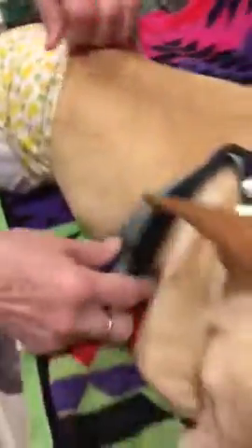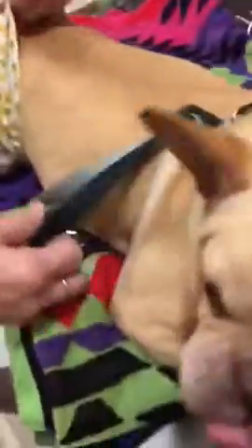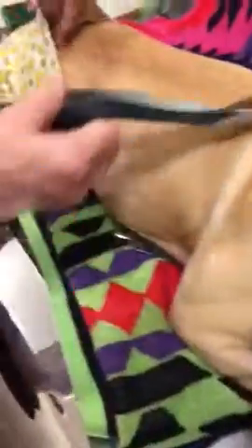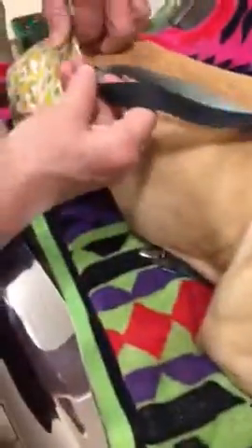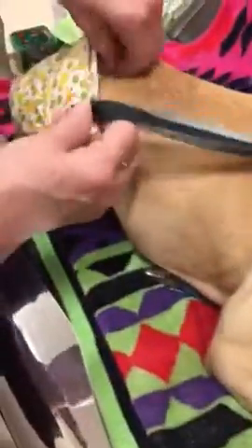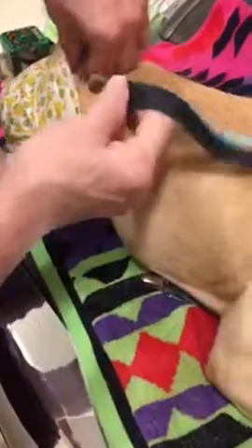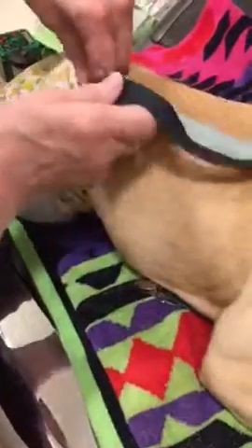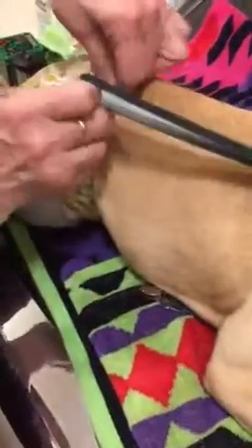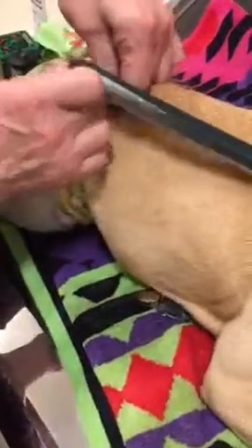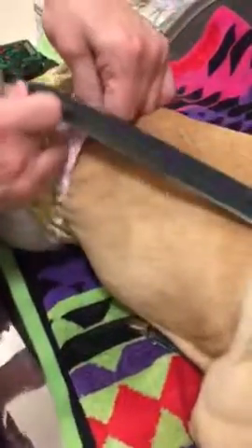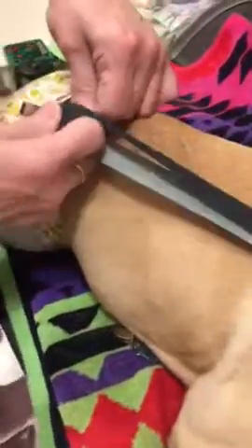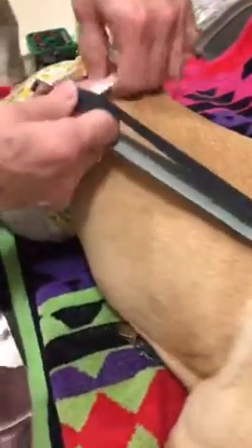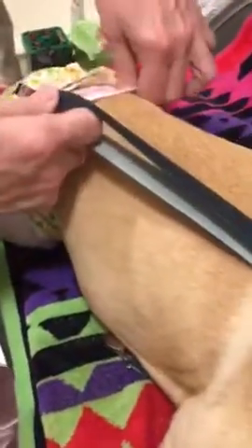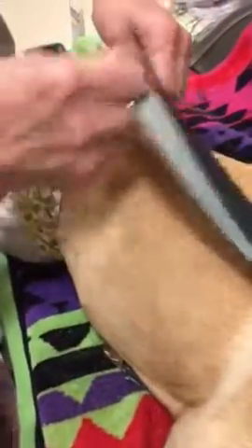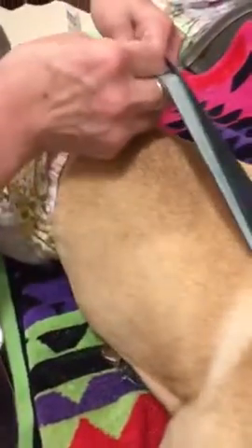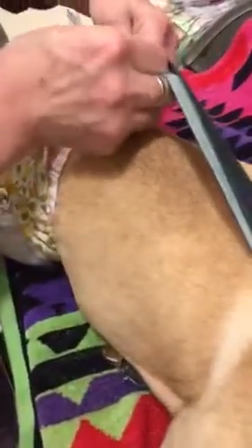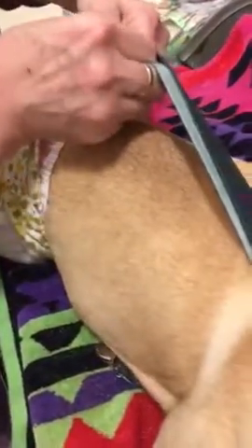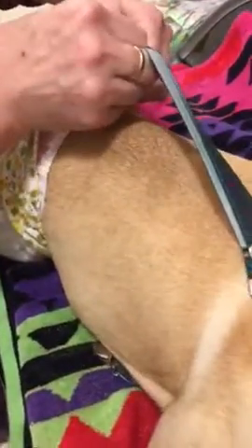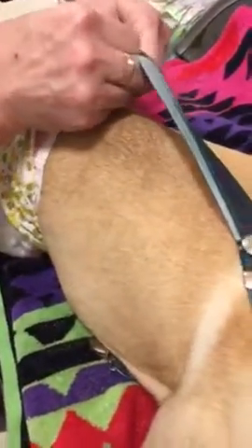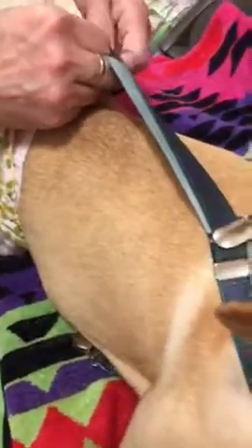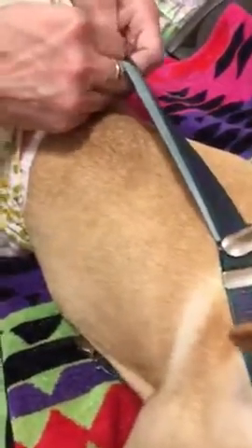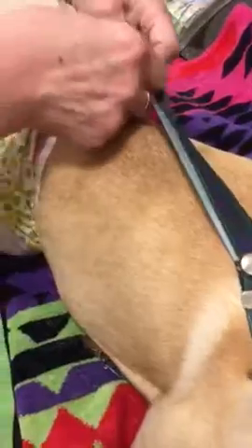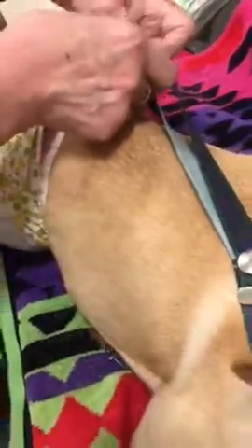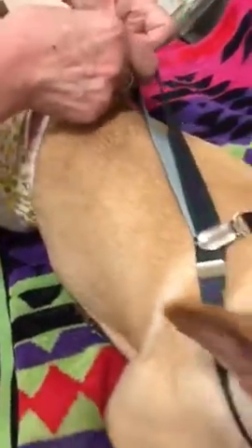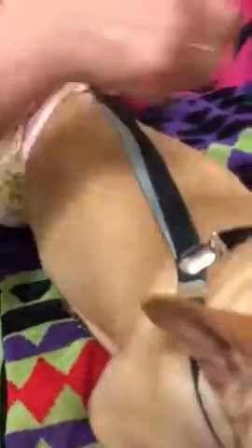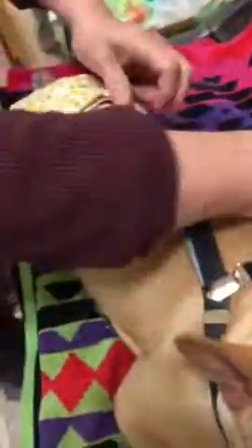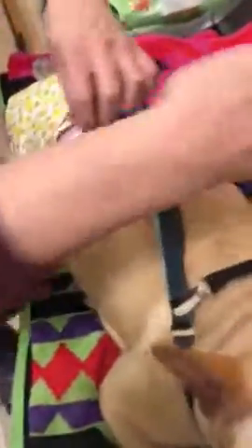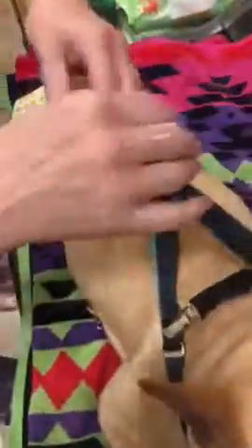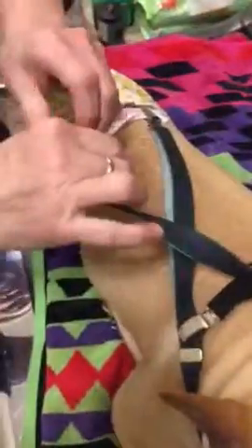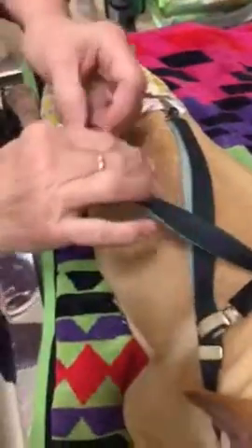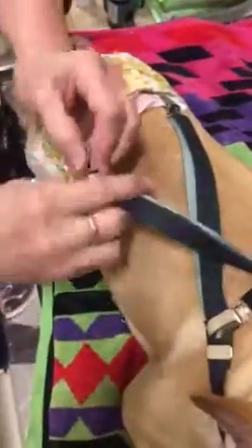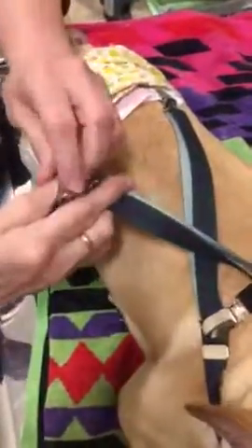And then I put her suspenders on, and I crisscross them, just to try and give a little bit of extra support.